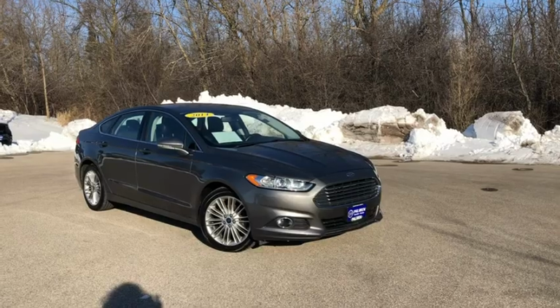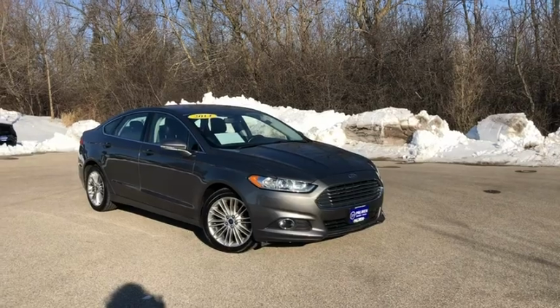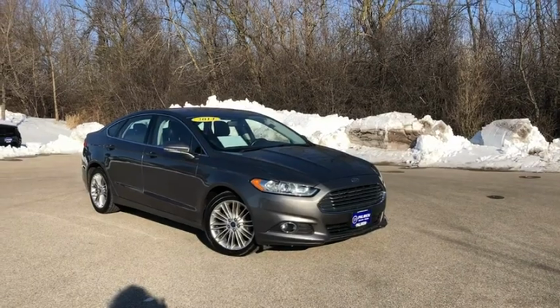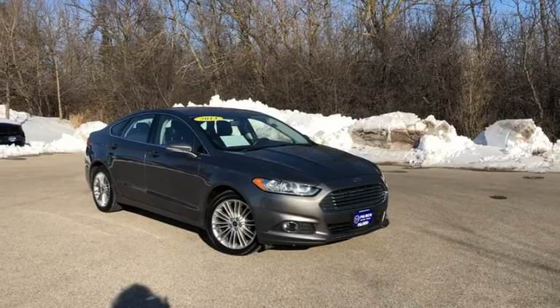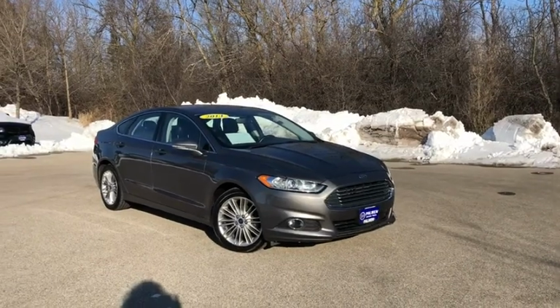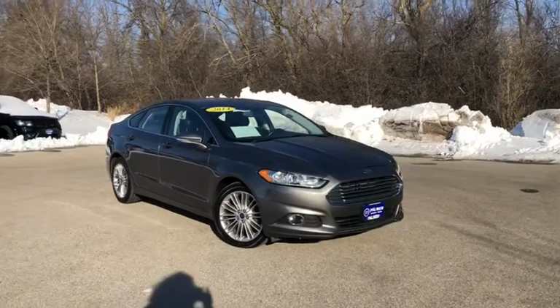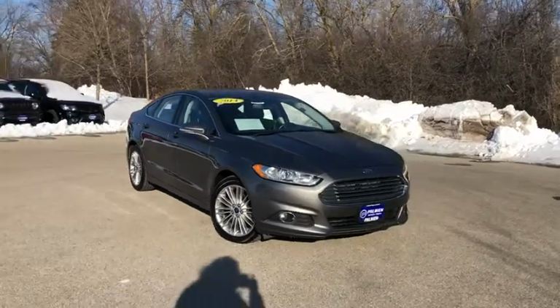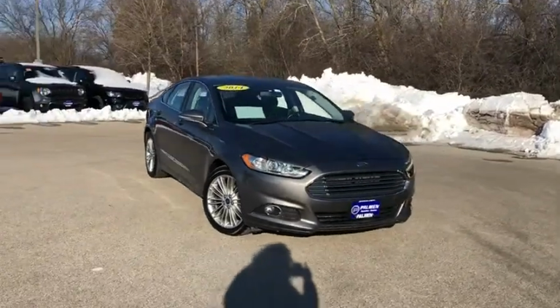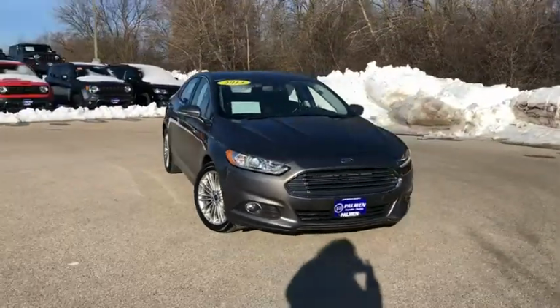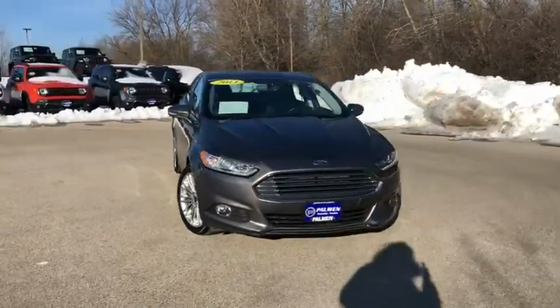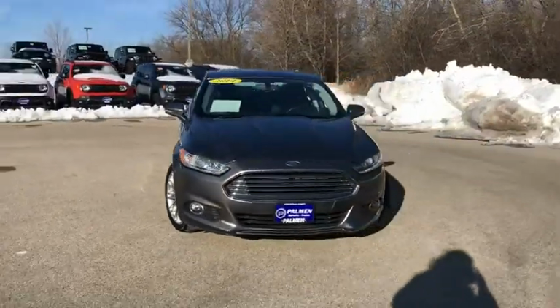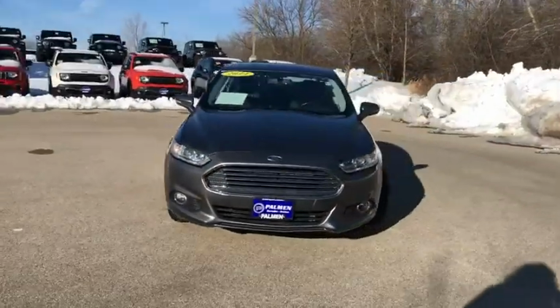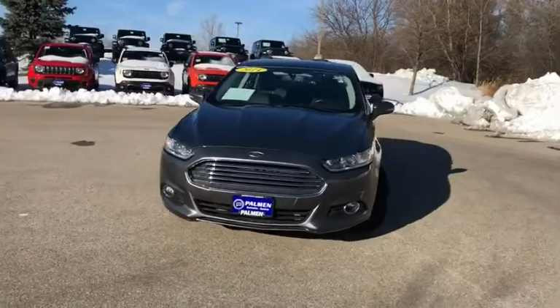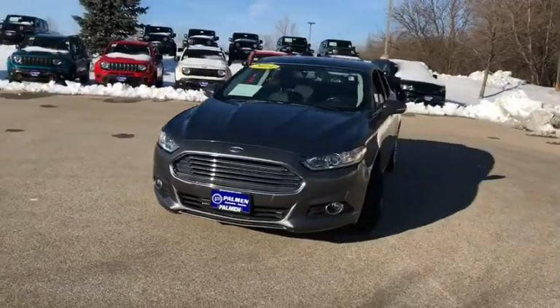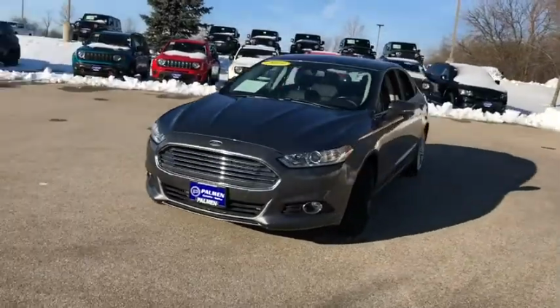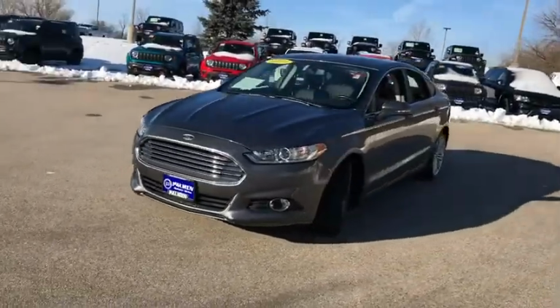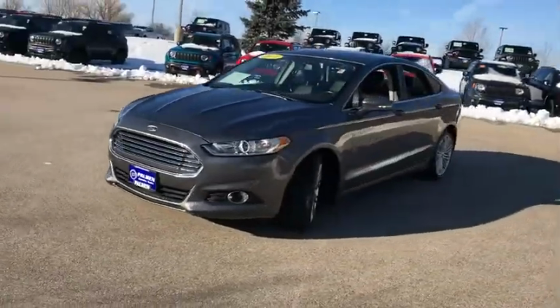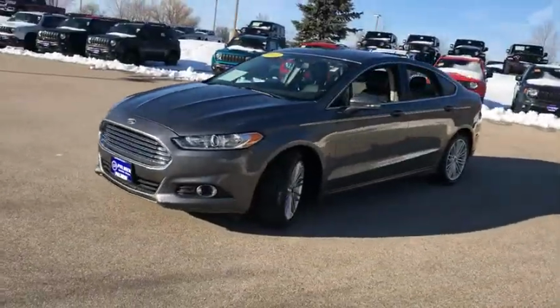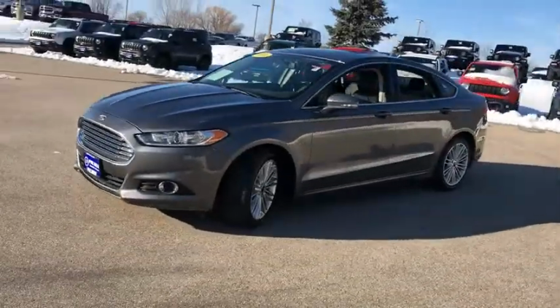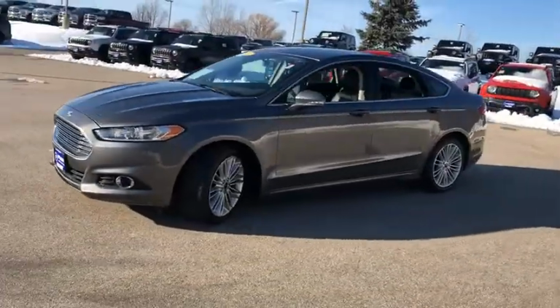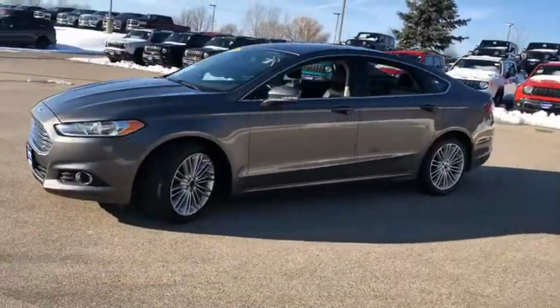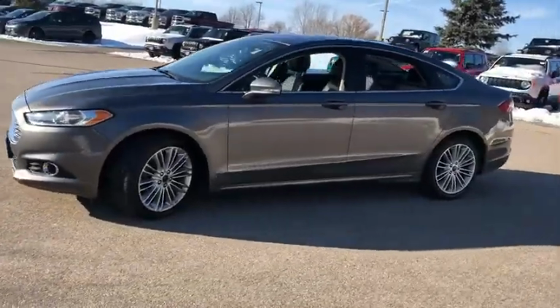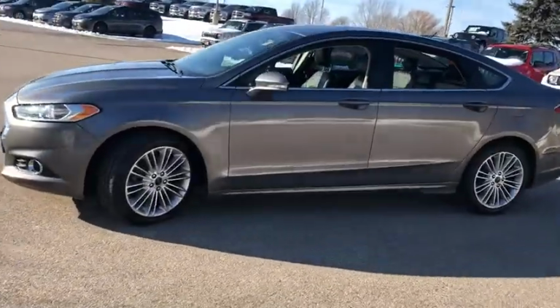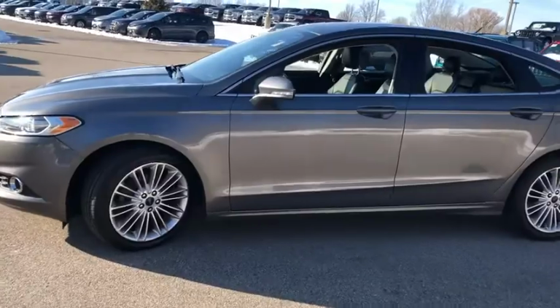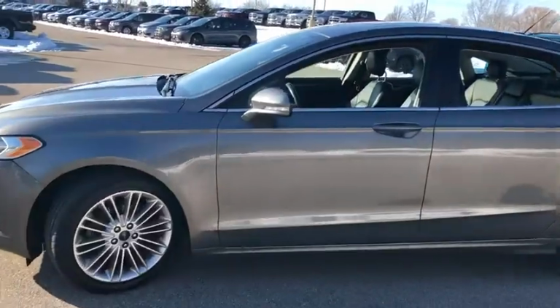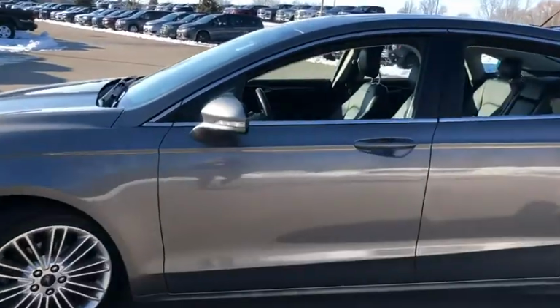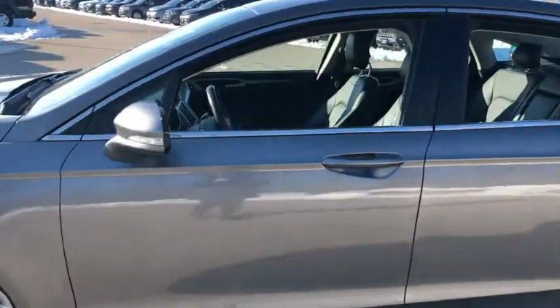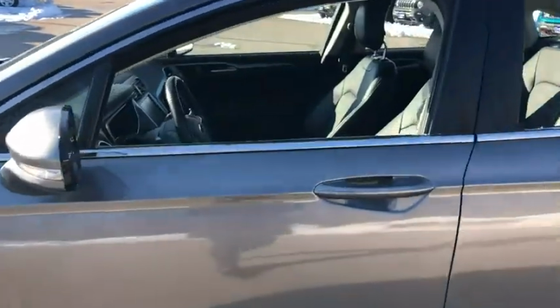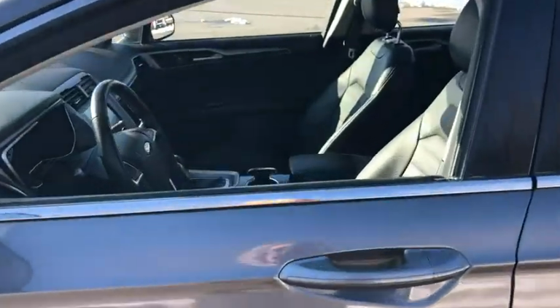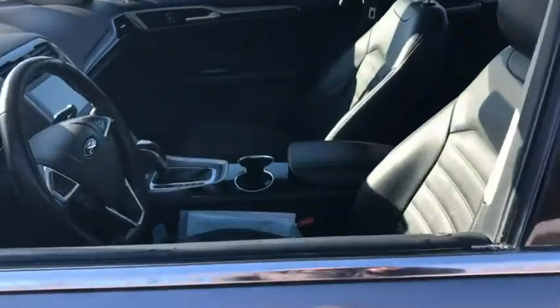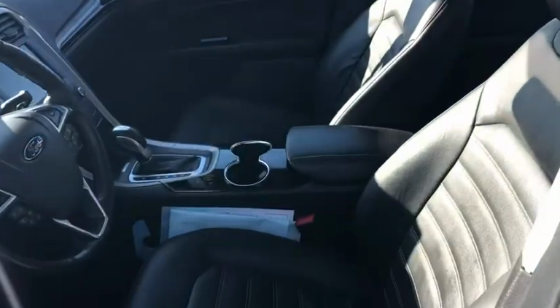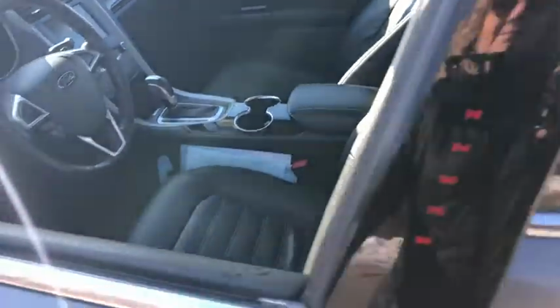Stop by and take a look at the 2014 Ford Fusion. You can have both impressive power and great economy in a Fusion. This vehicle has less than 65,000 miles. Here are some of this vehicle's great options.